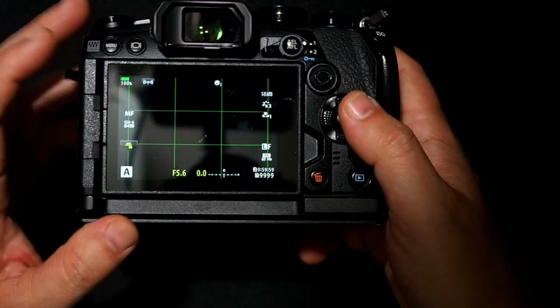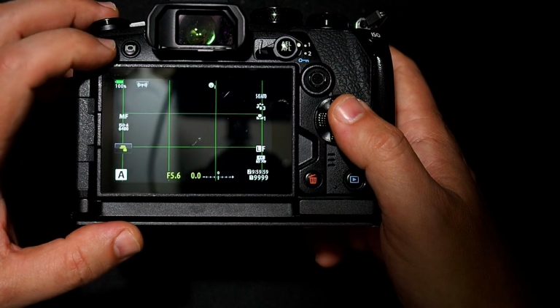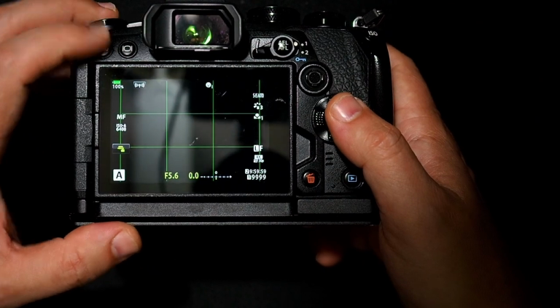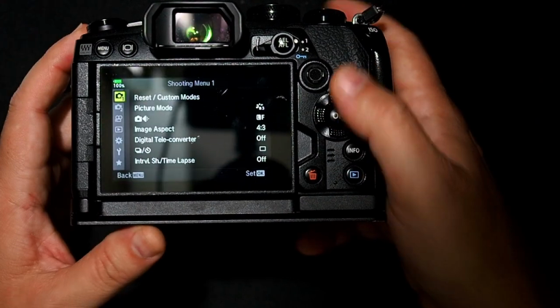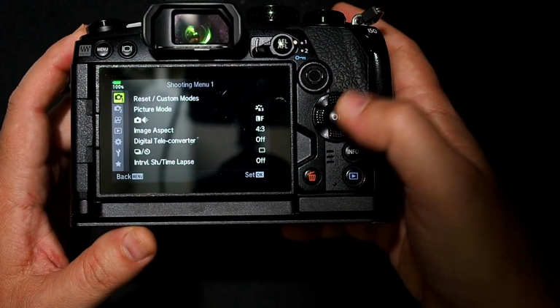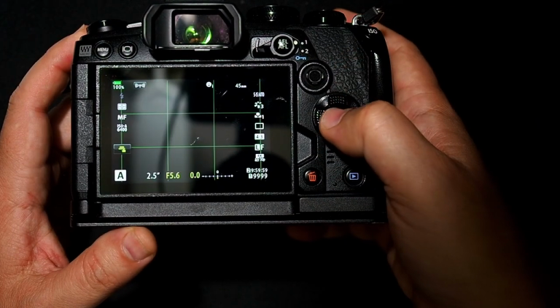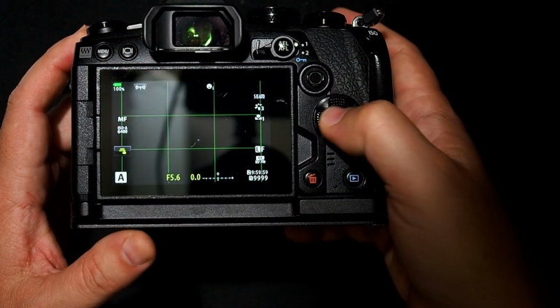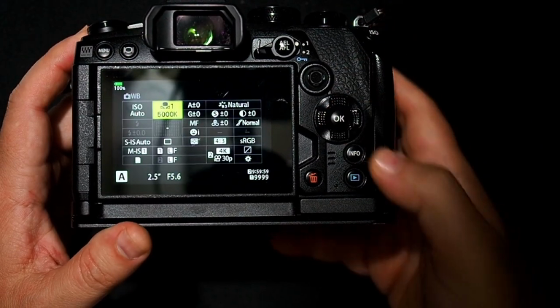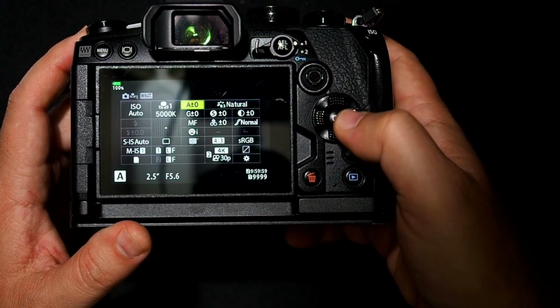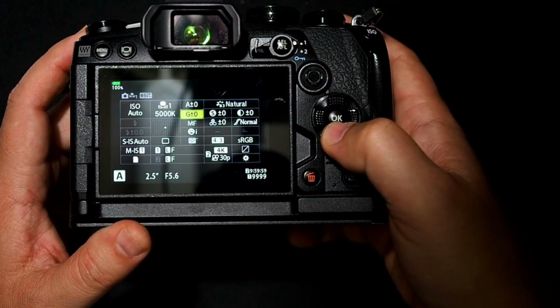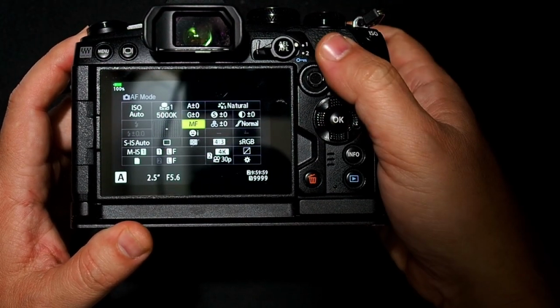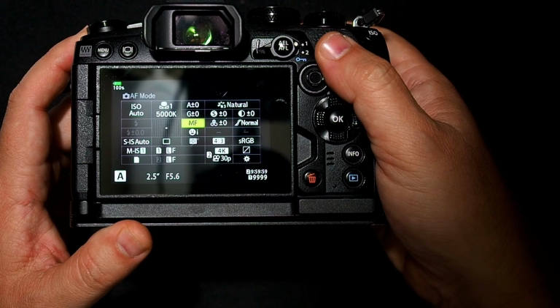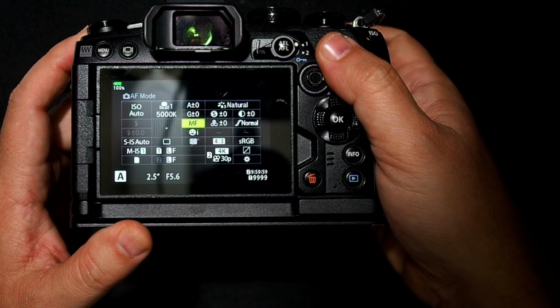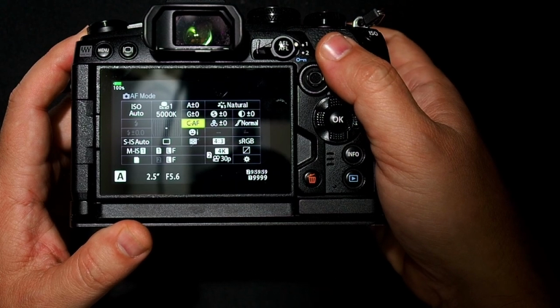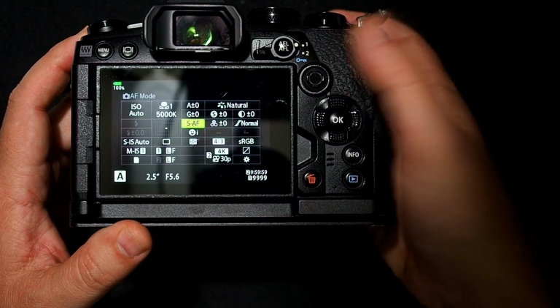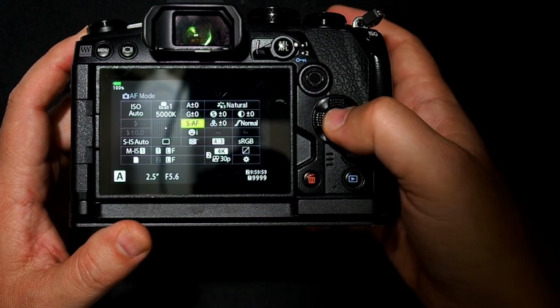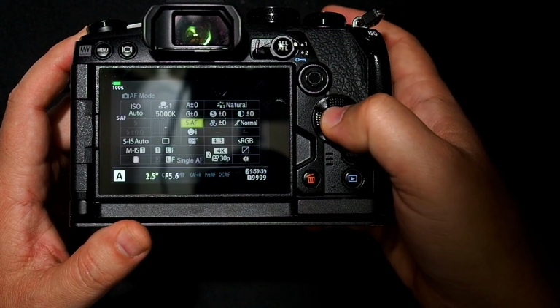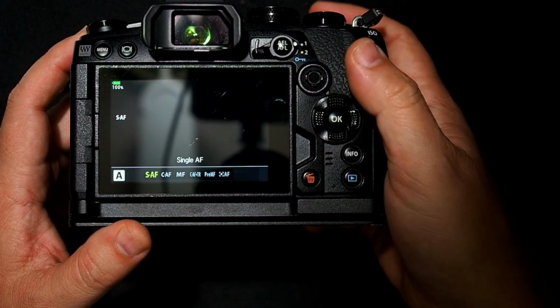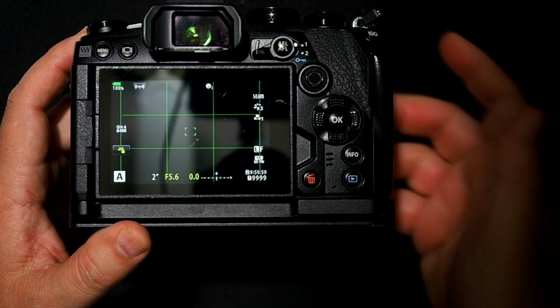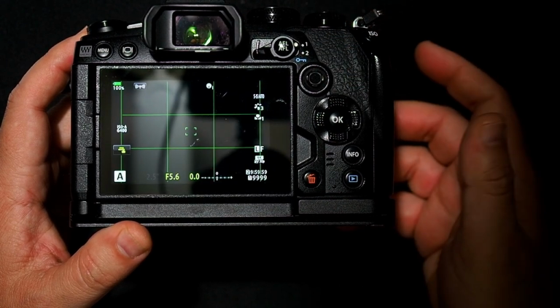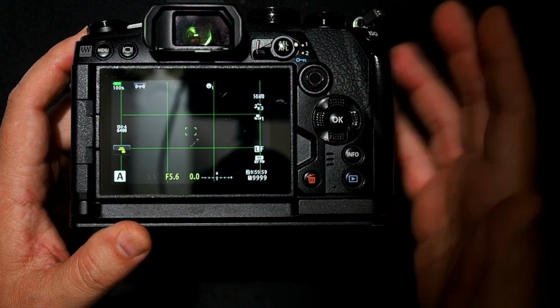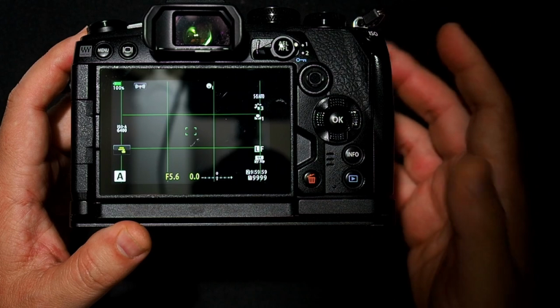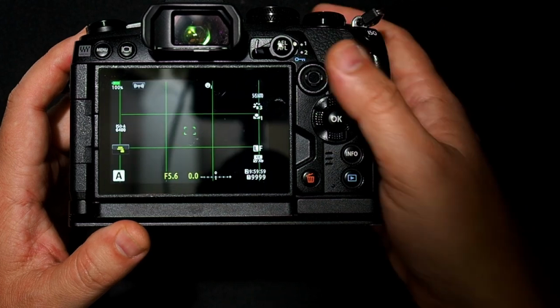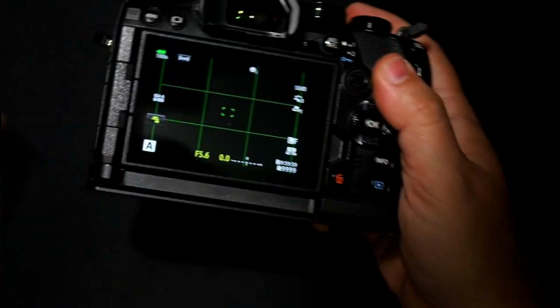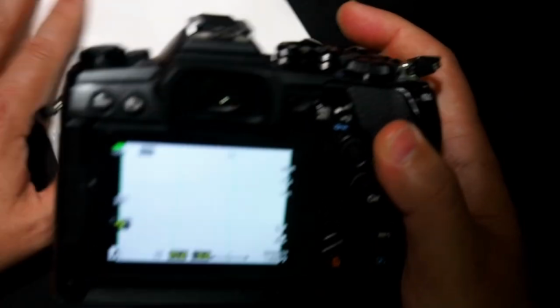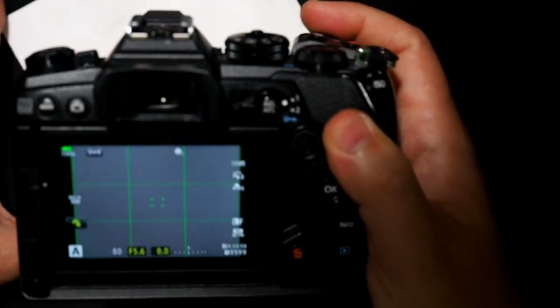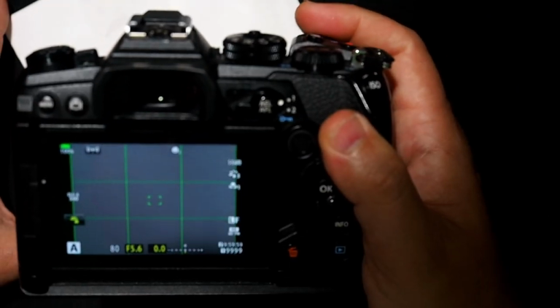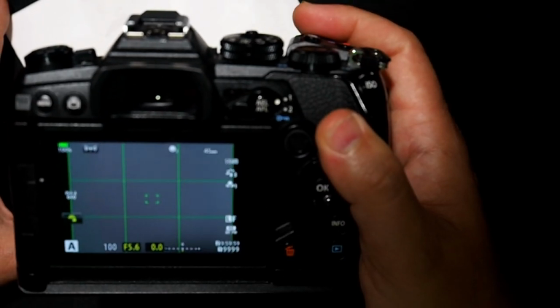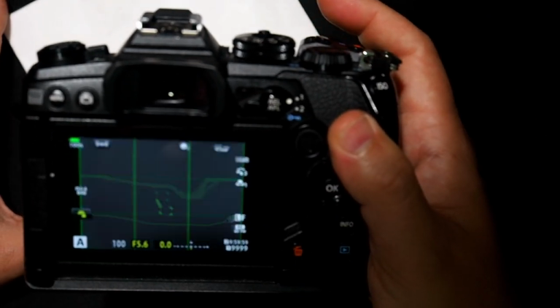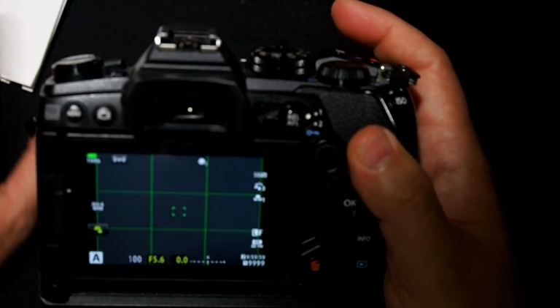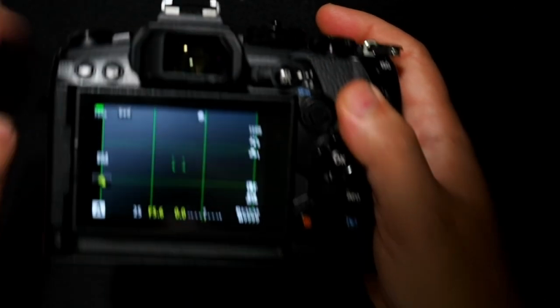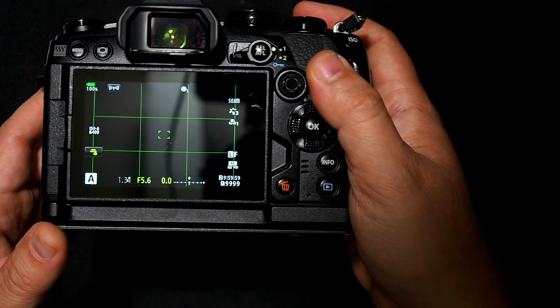Then go back into your super control panel and go back to the focusing mode that you wanted to use. The reason you turn off the autofocus is because sometimes the camera will have trouble focusing on just a plain white sheet of paper.